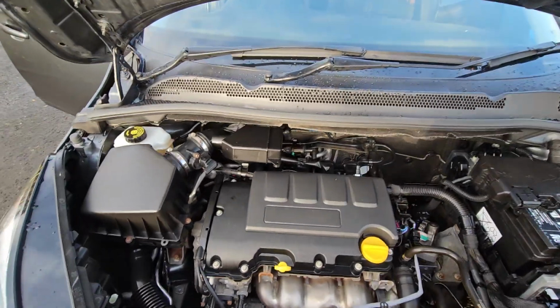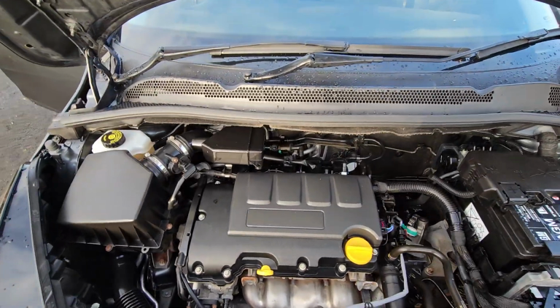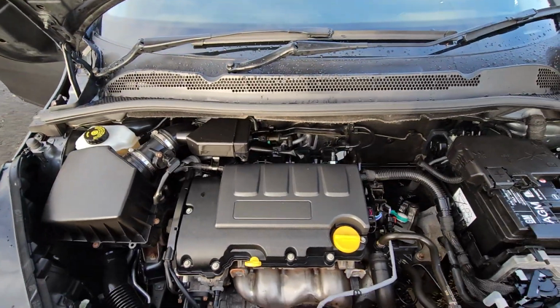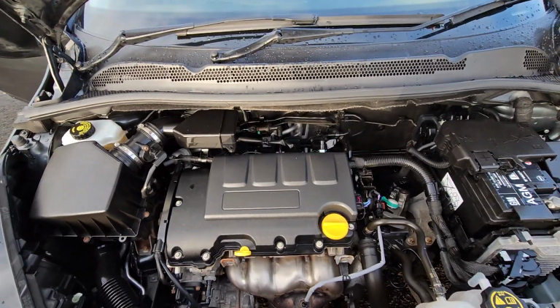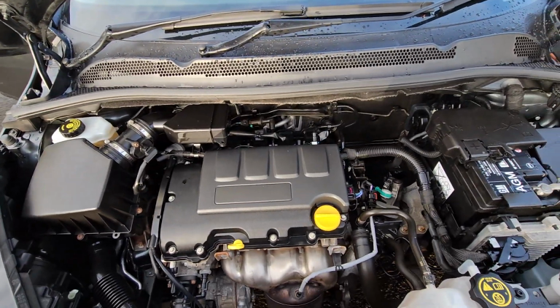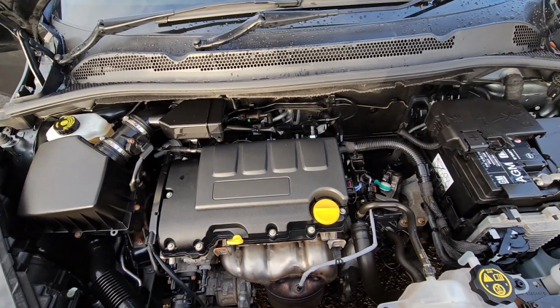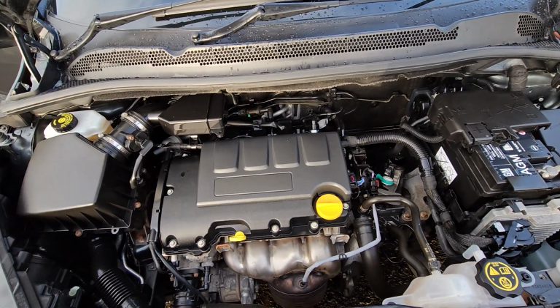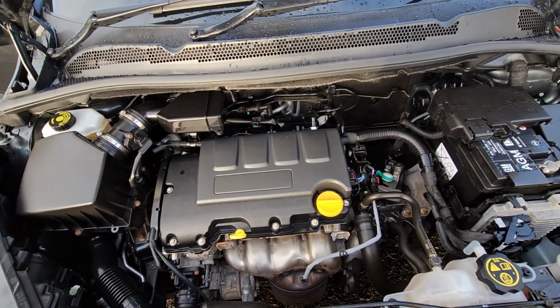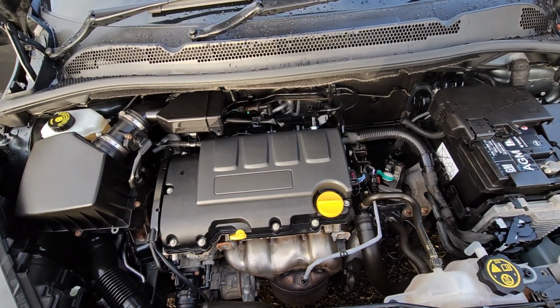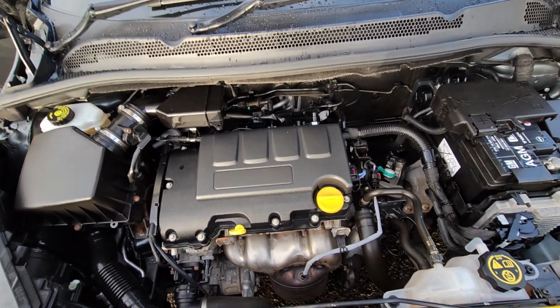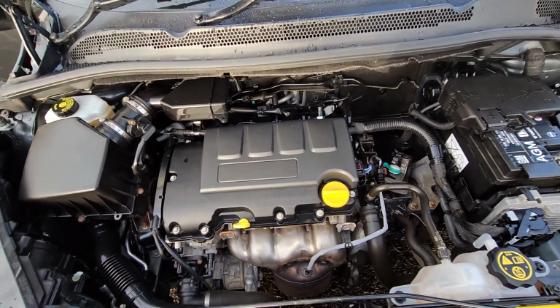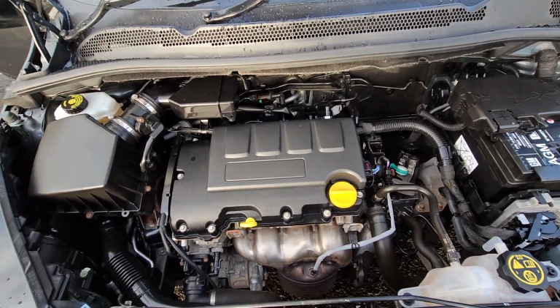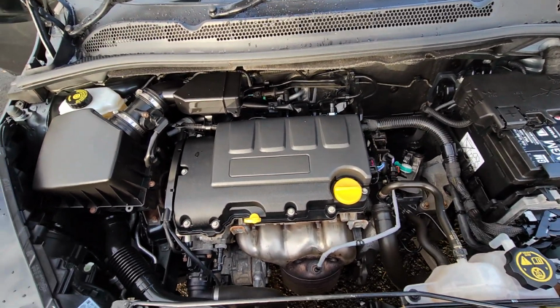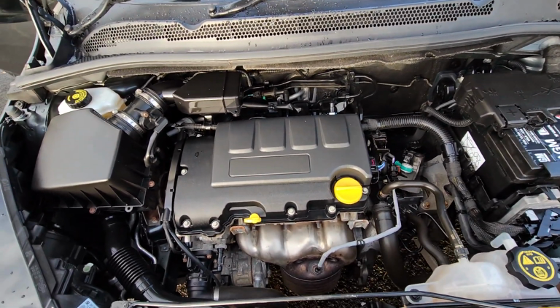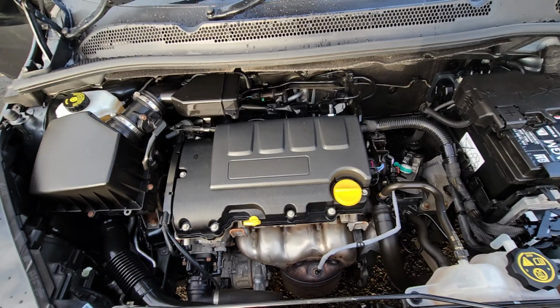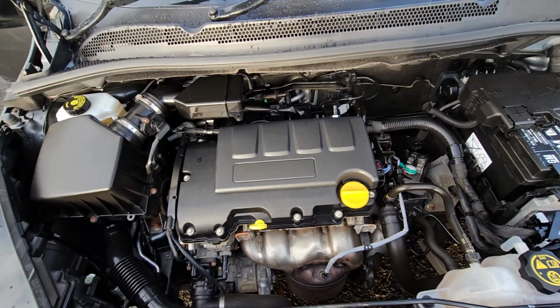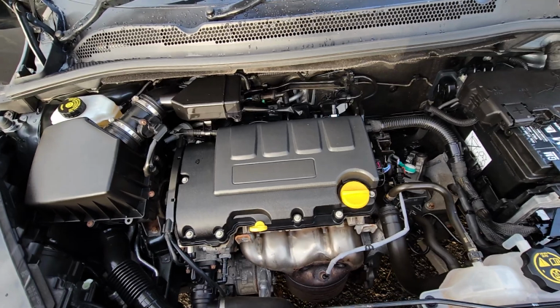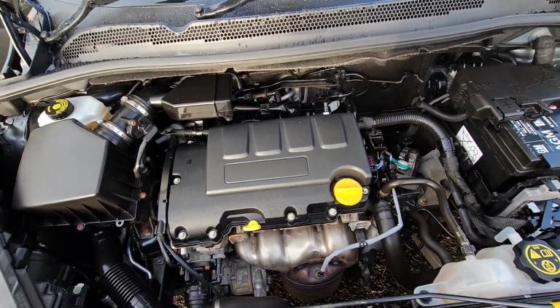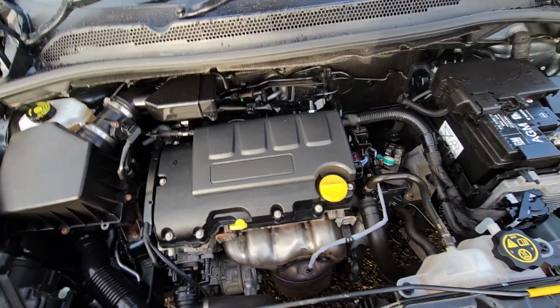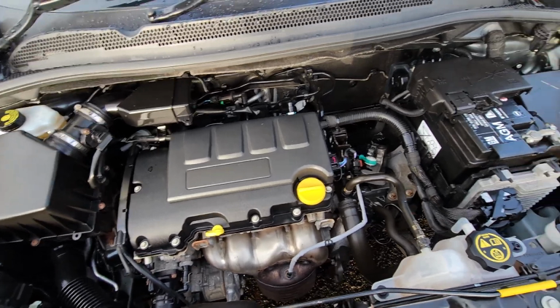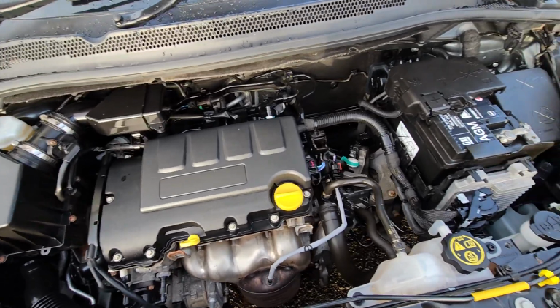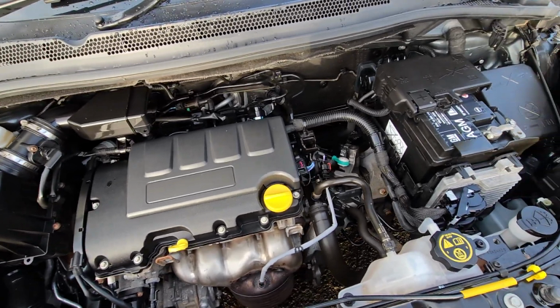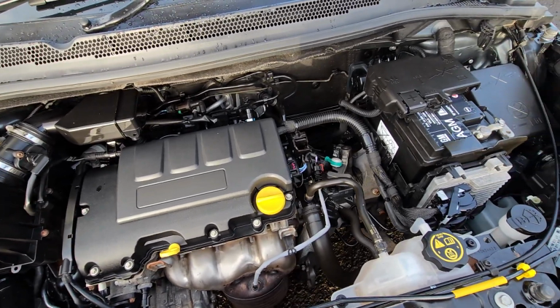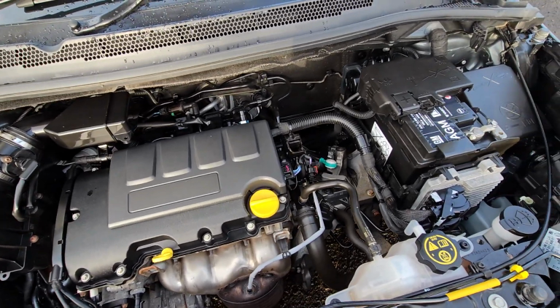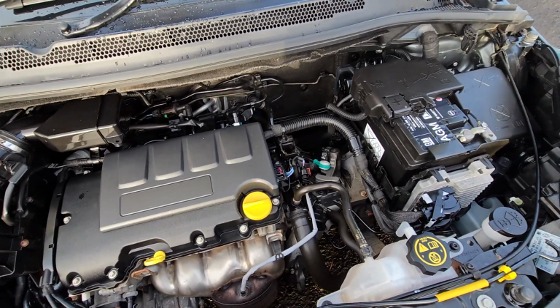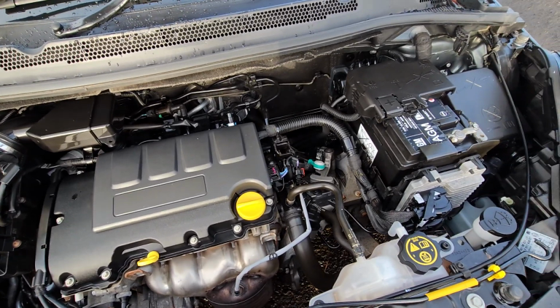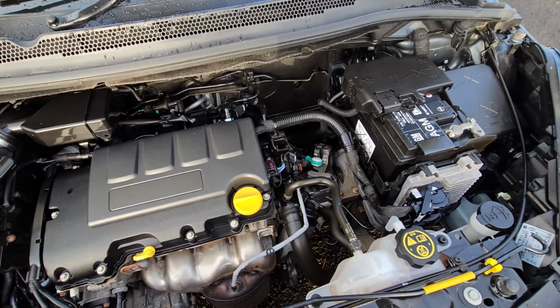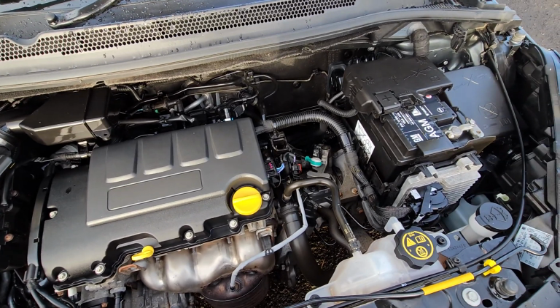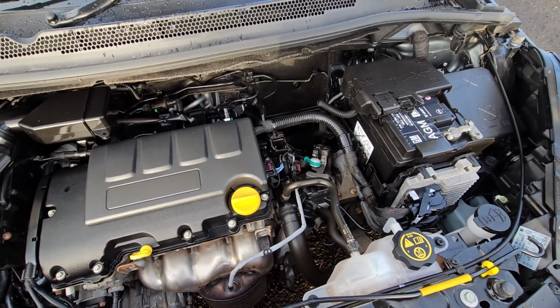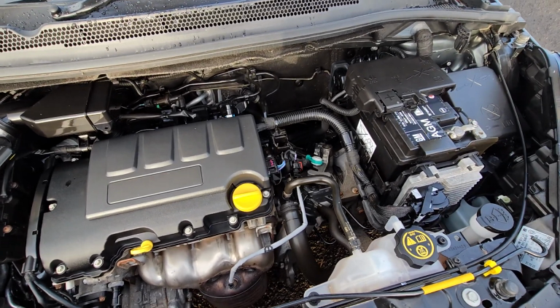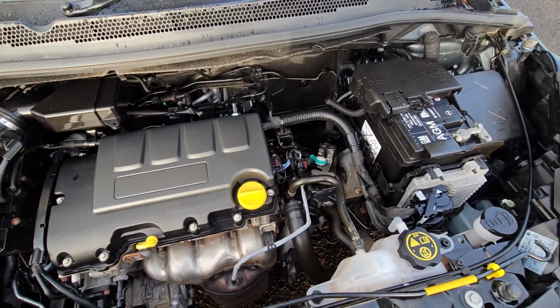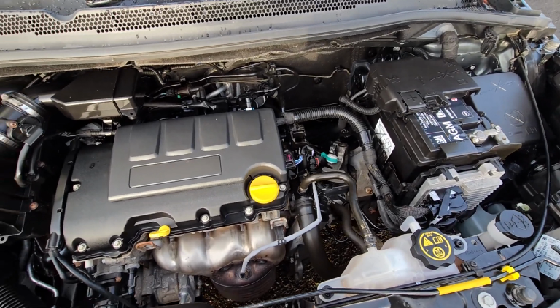Under the bonnet we have the 1.4, 75 brake horsepower, and the 5-speed manual gearbox.